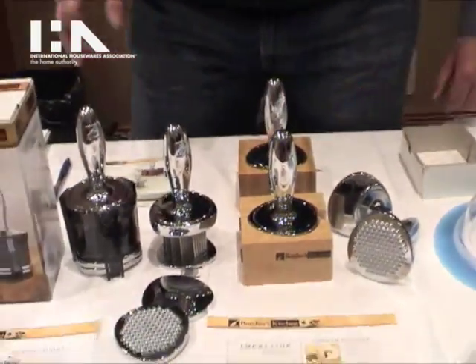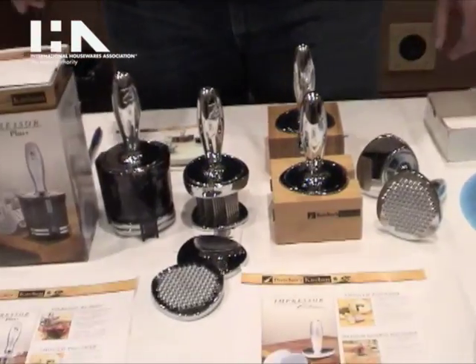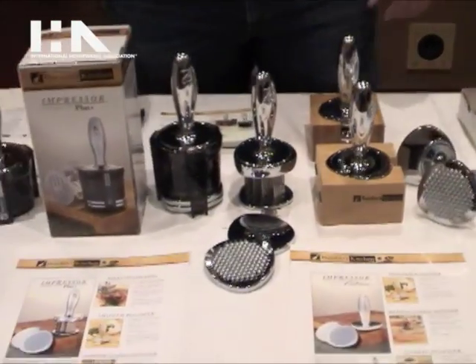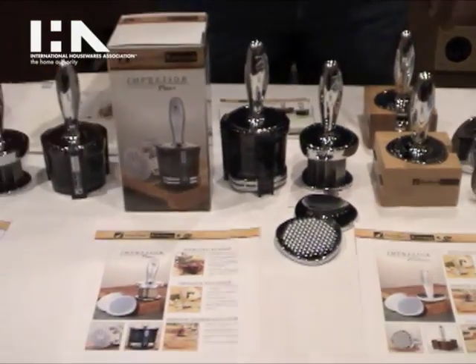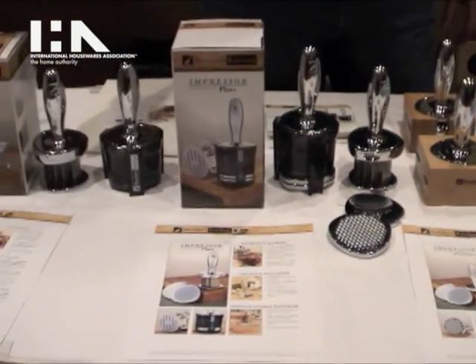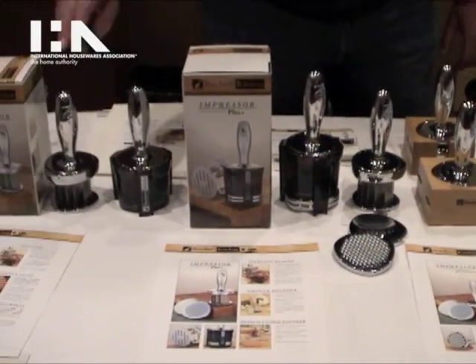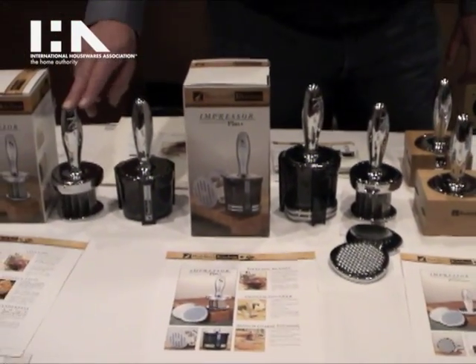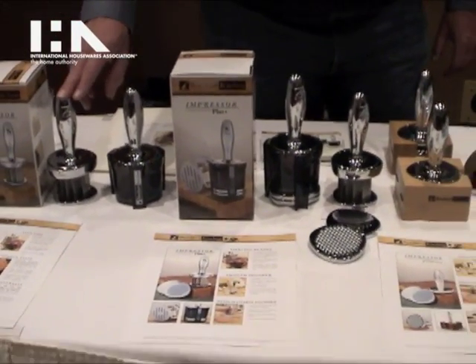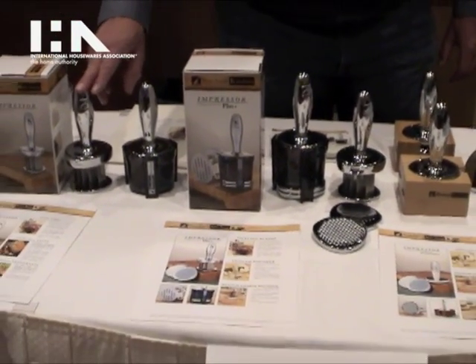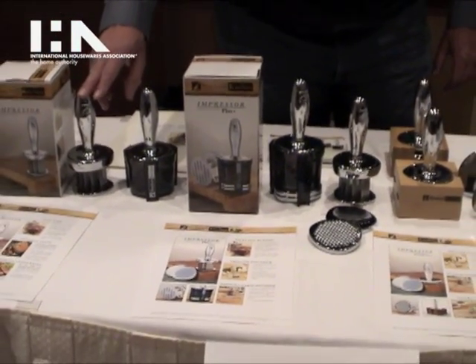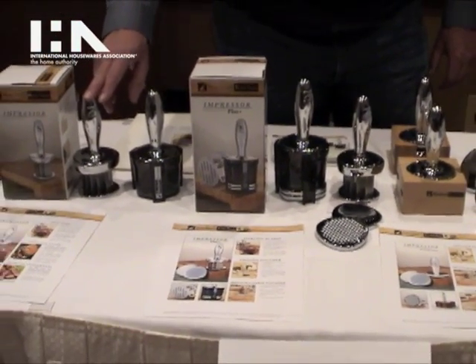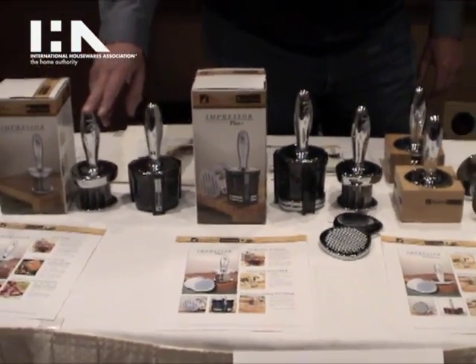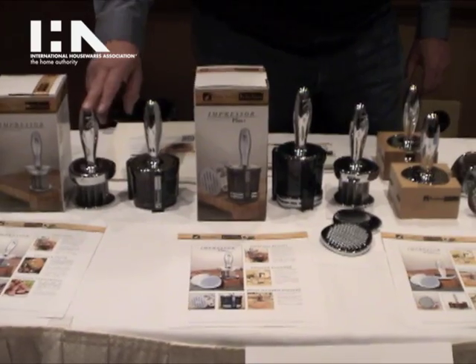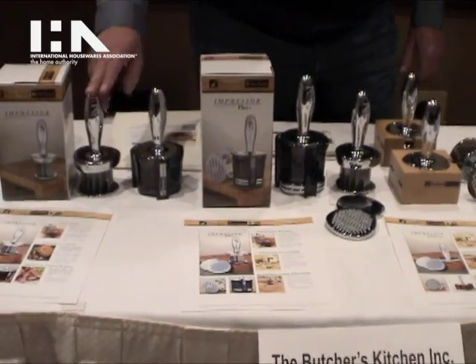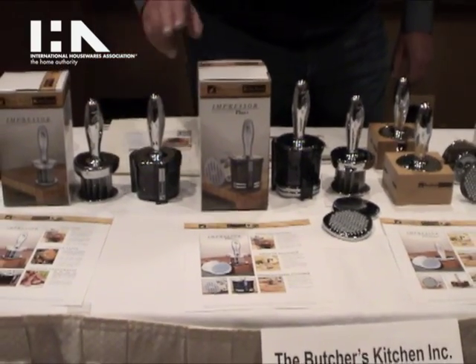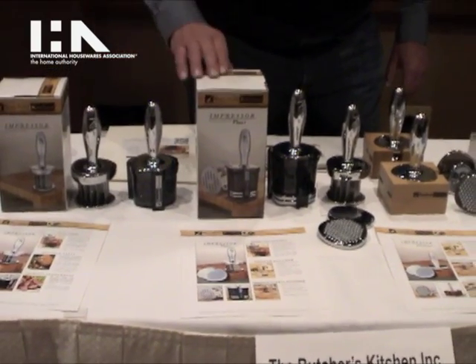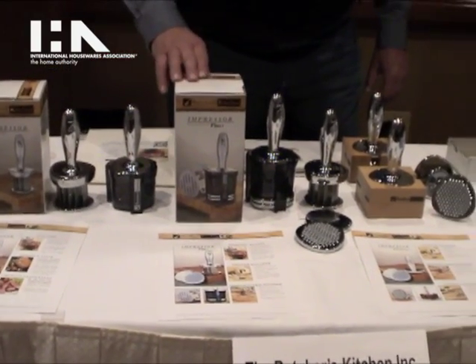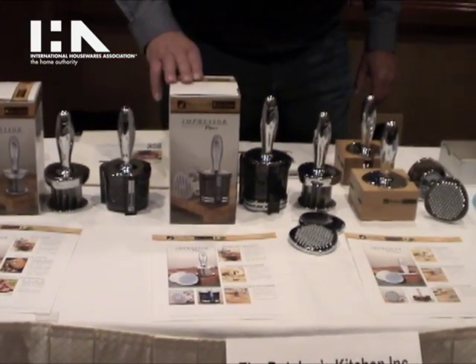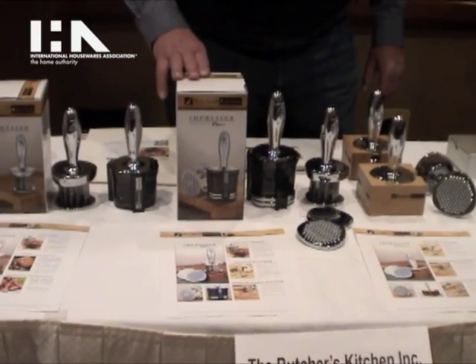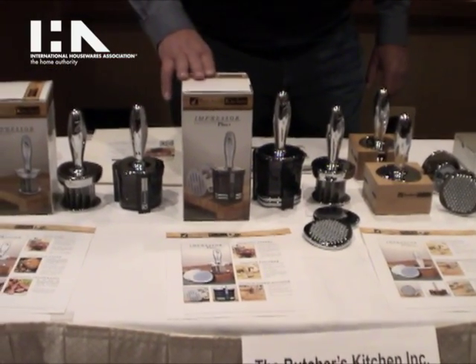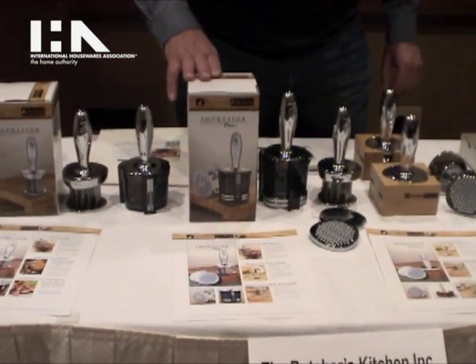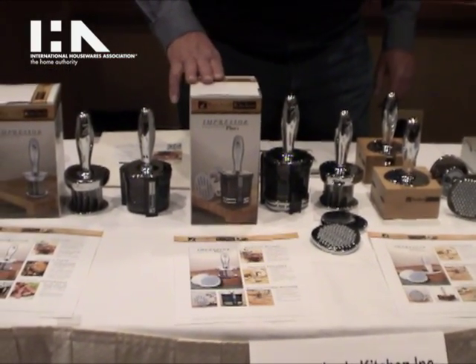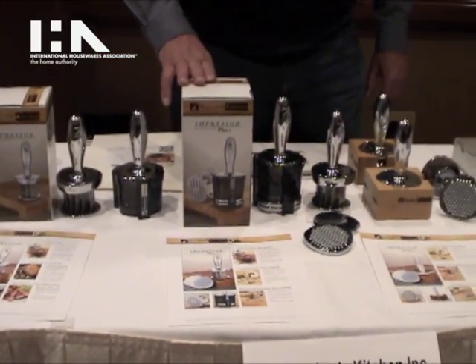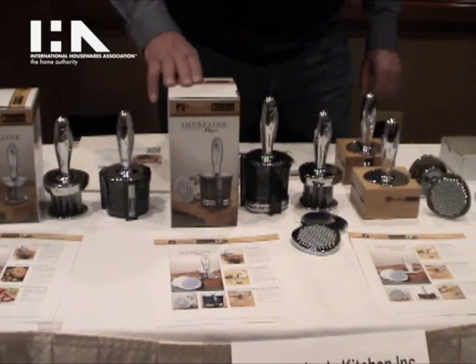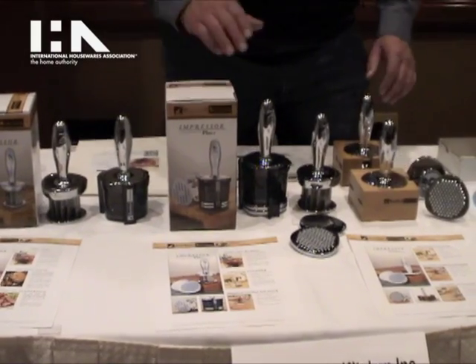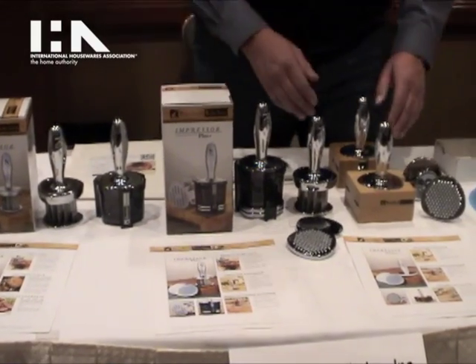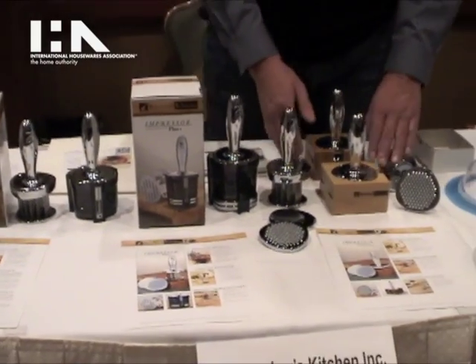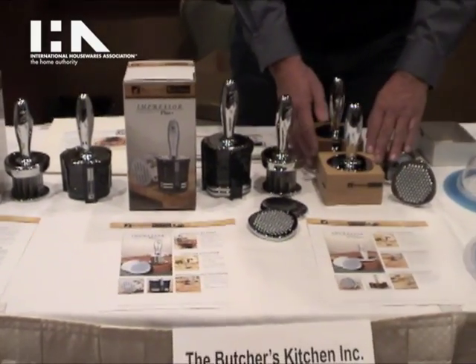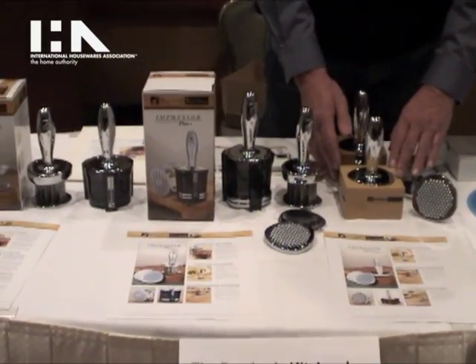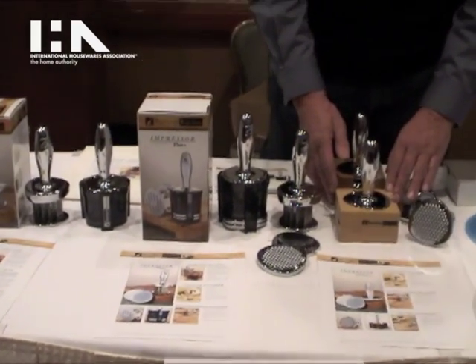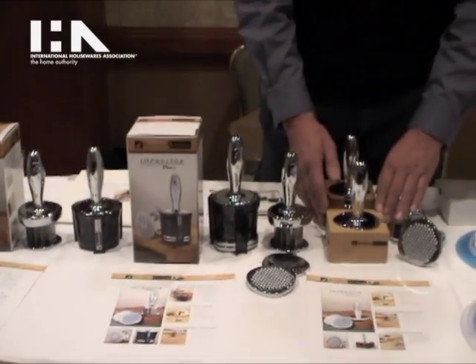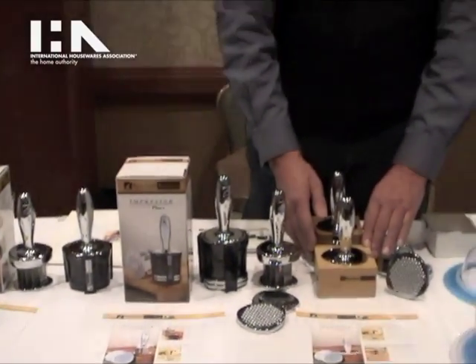Suggested retails are $59.99 for the Impressor, $69.99 for the Impressor Plus, and $59.99 for the Artisan.